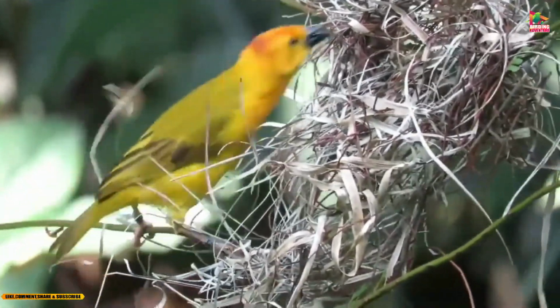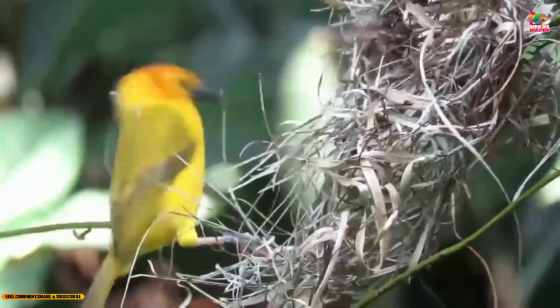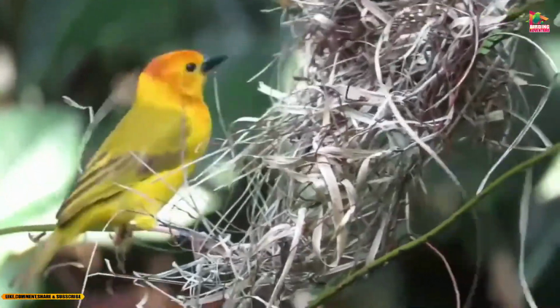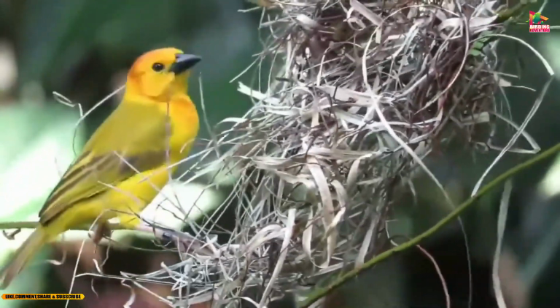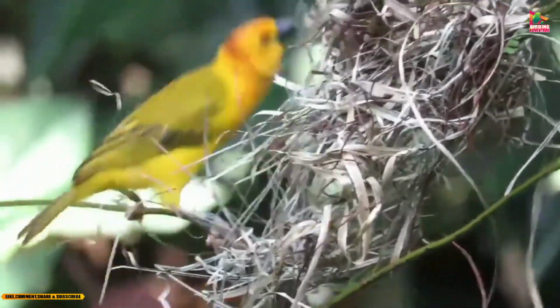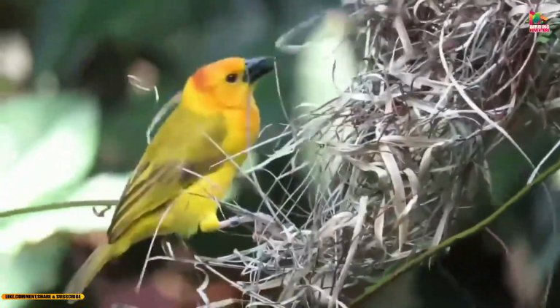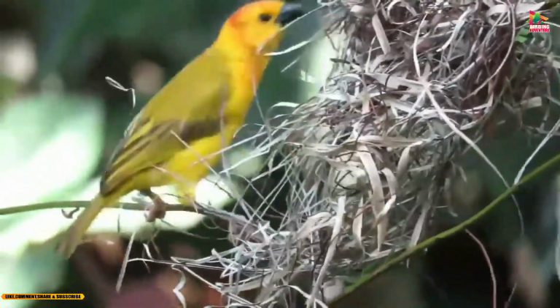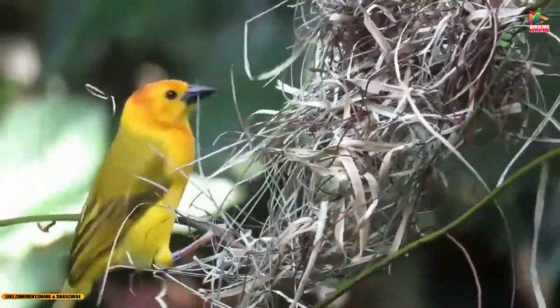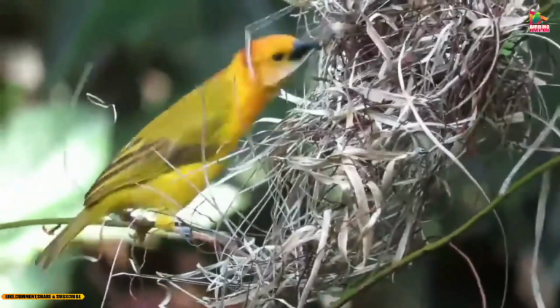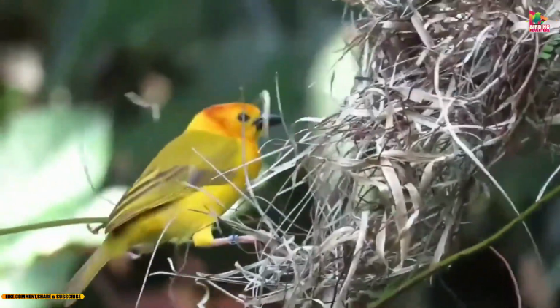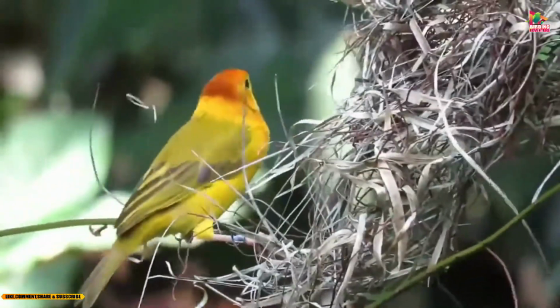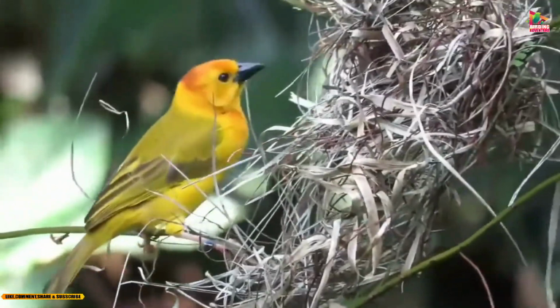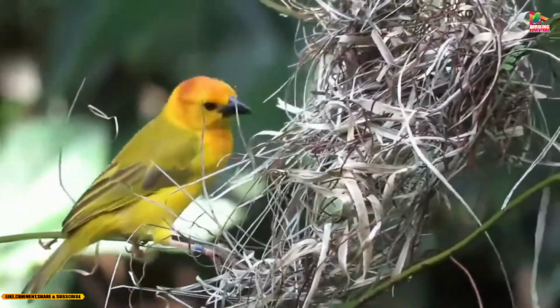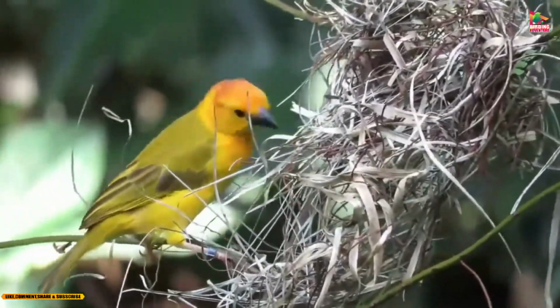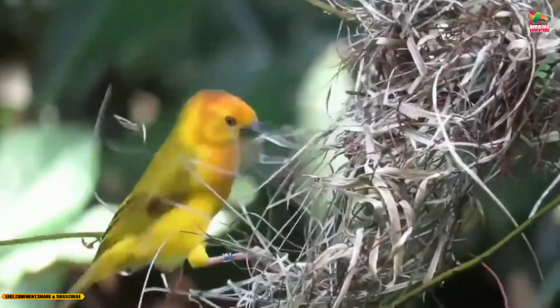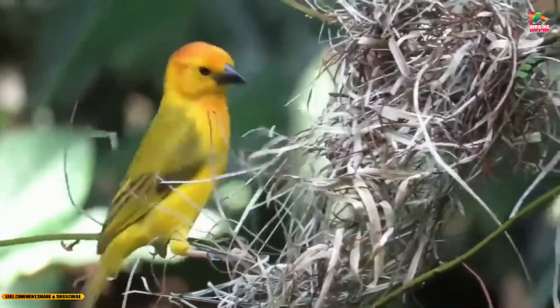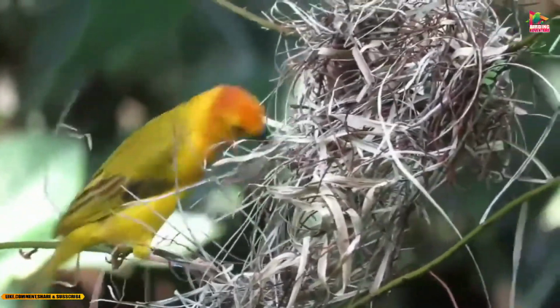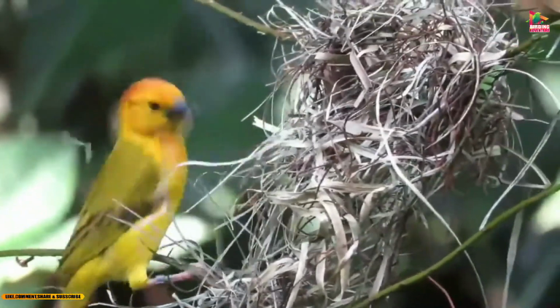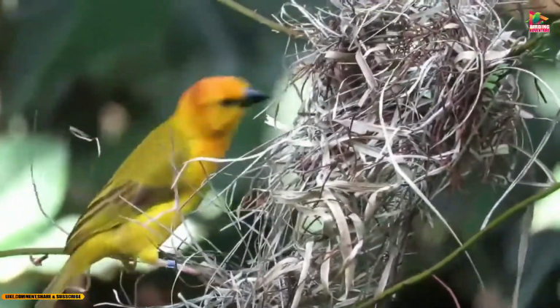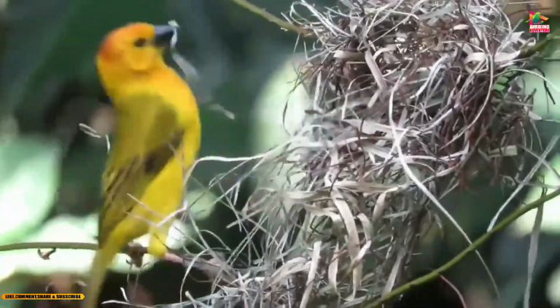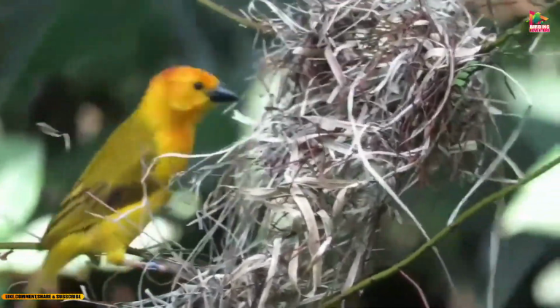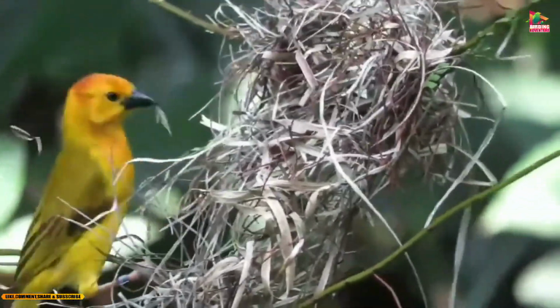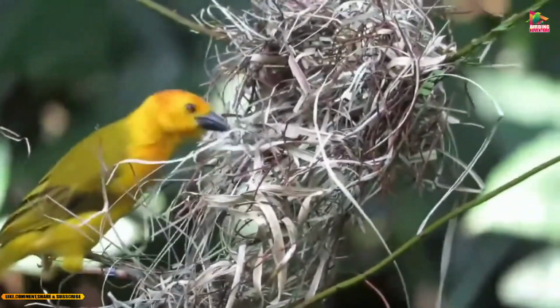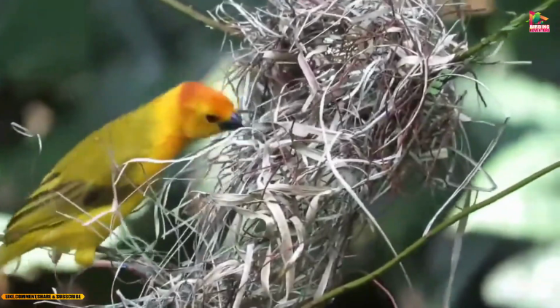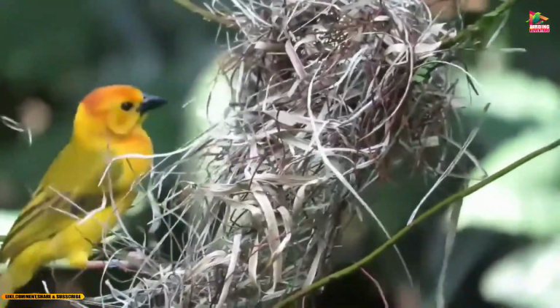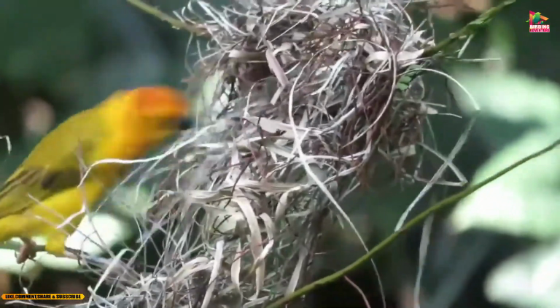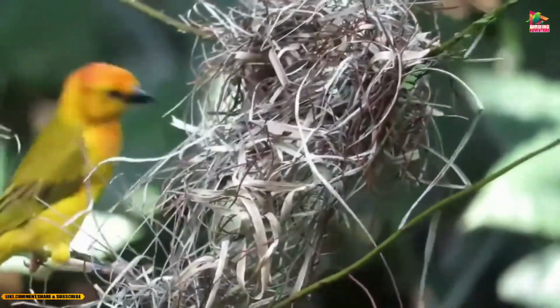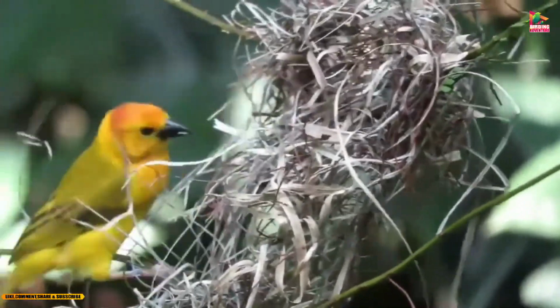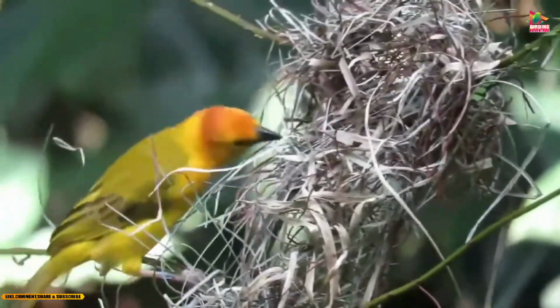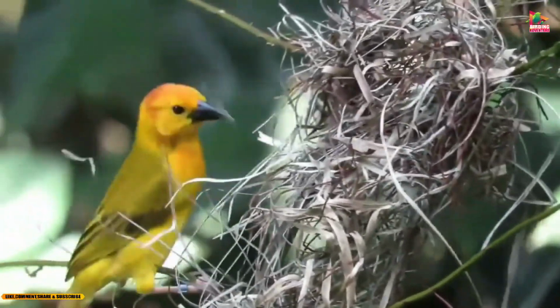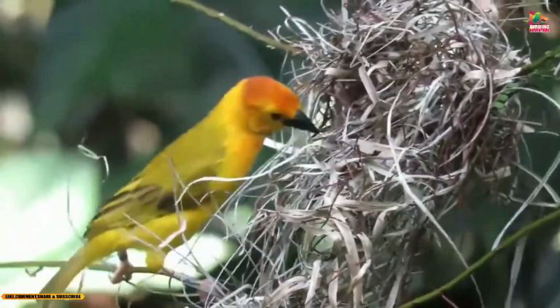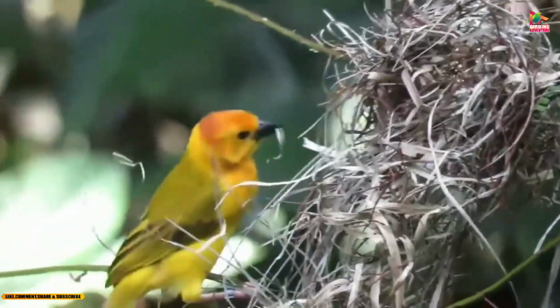The Tavita weaver is found in a variety of habitats, including woodland, forest edges, and open savanna. It is most common near water sources, such as rivers, lakes, and wetlands.